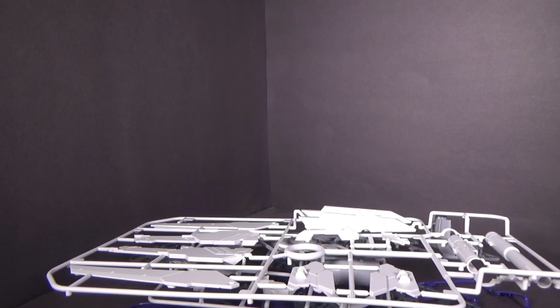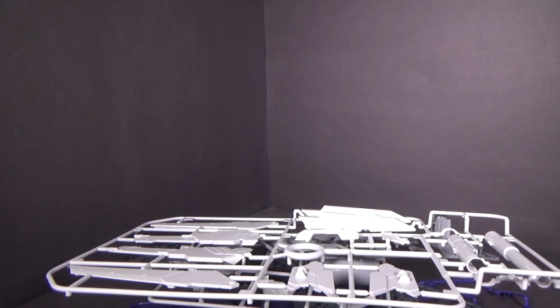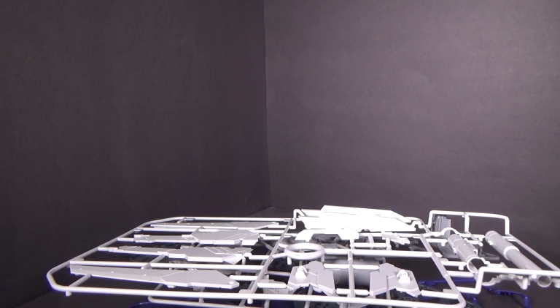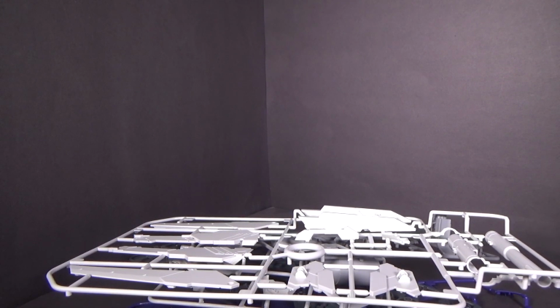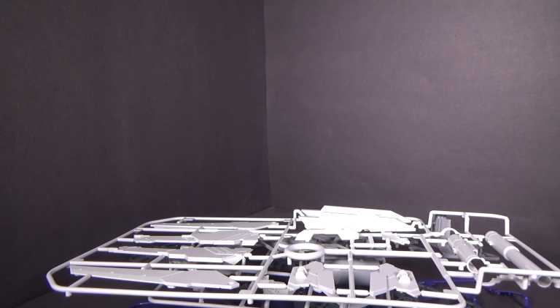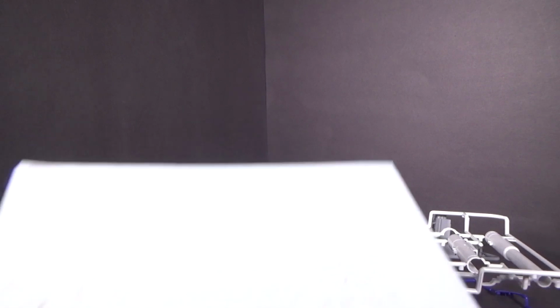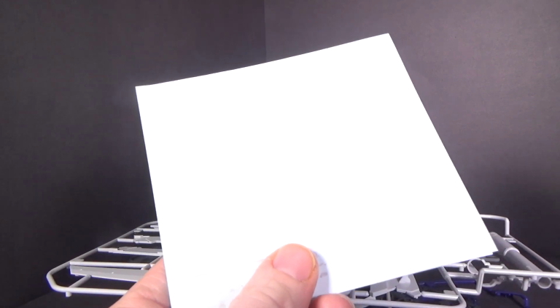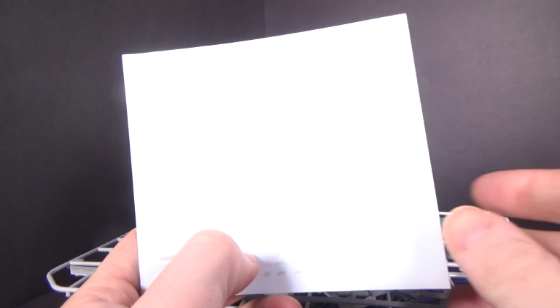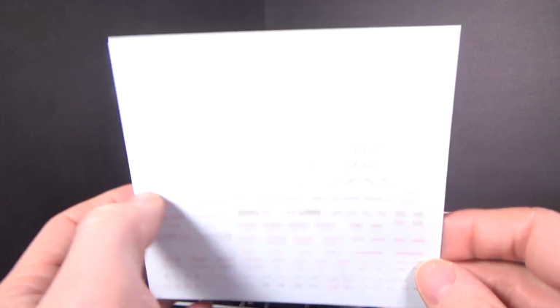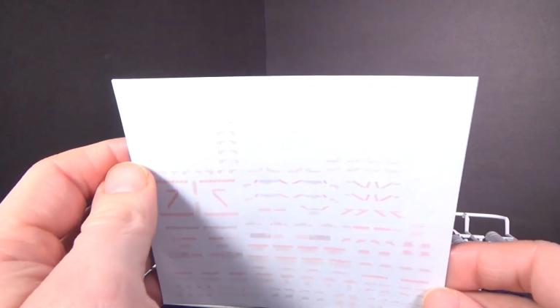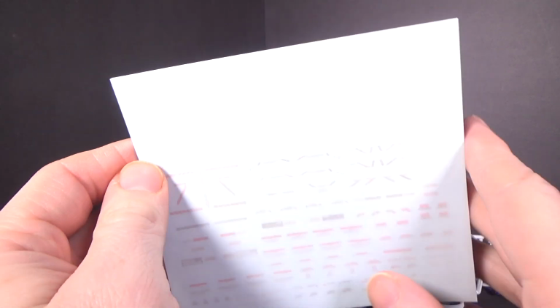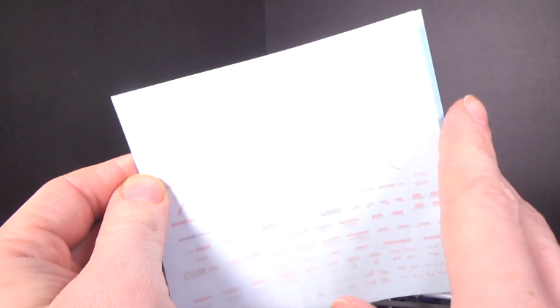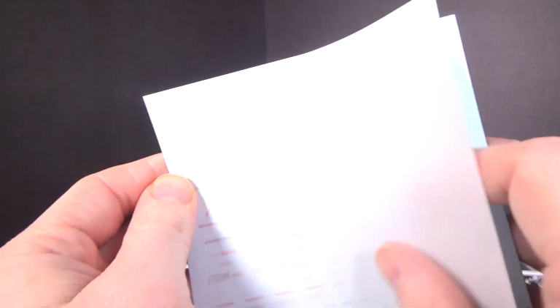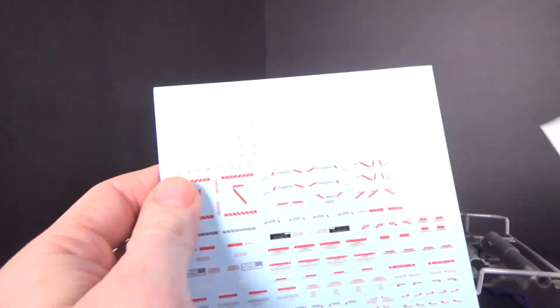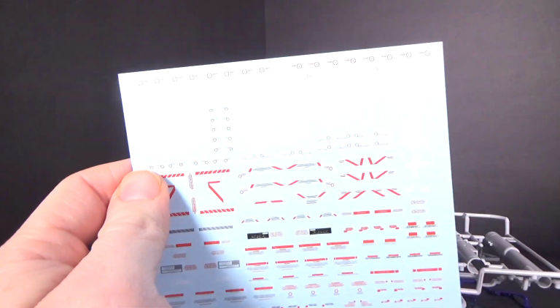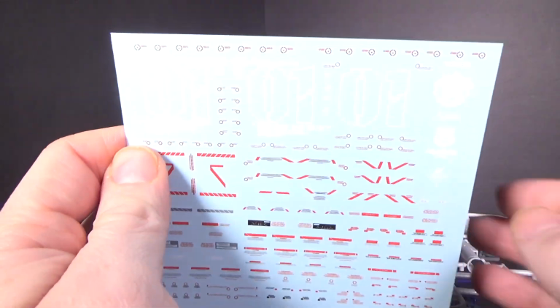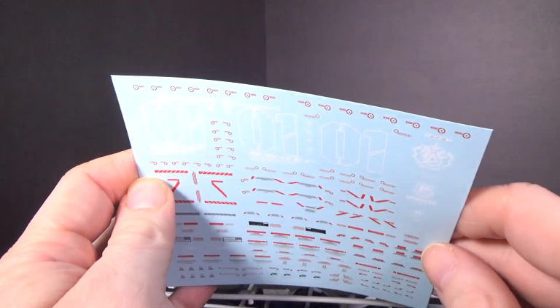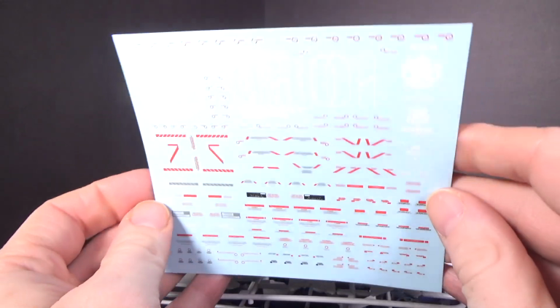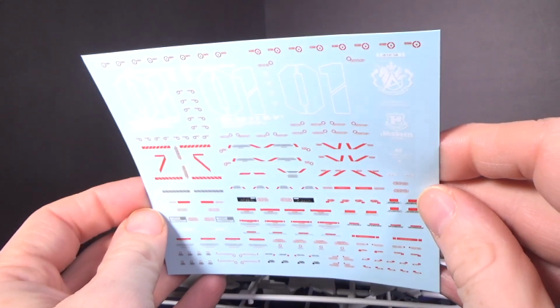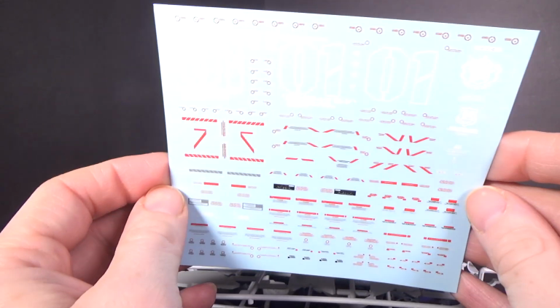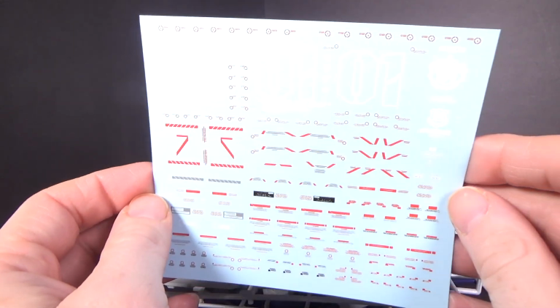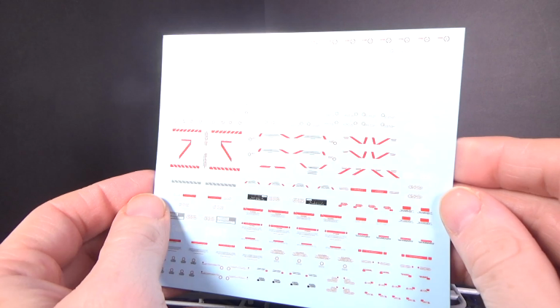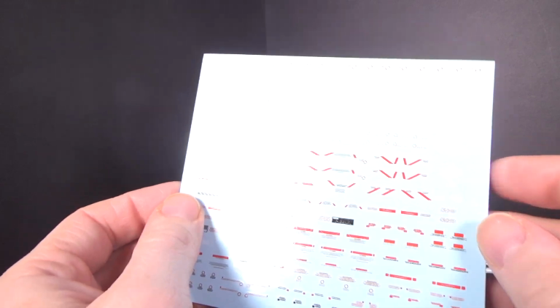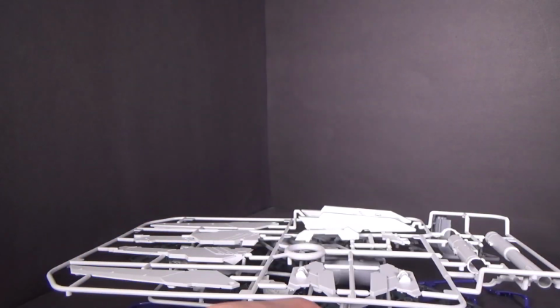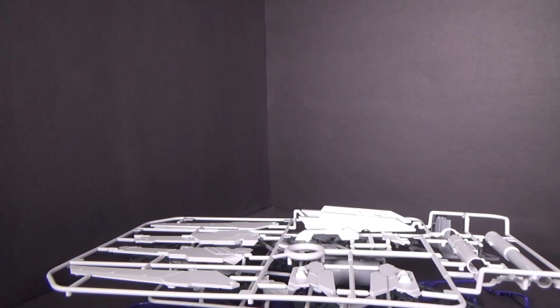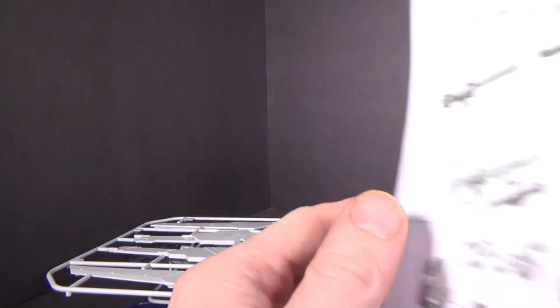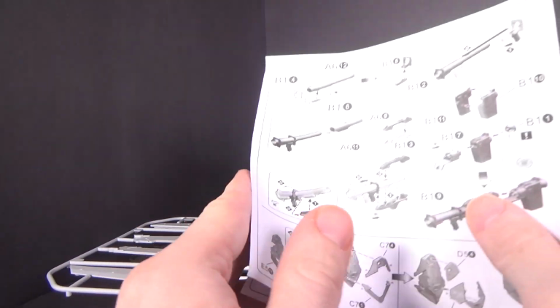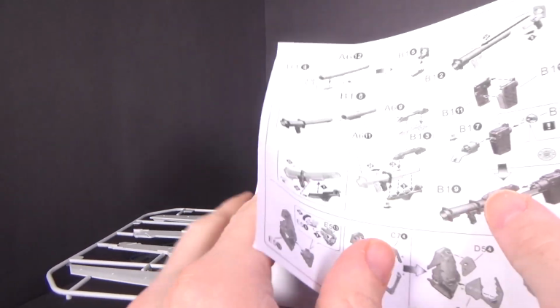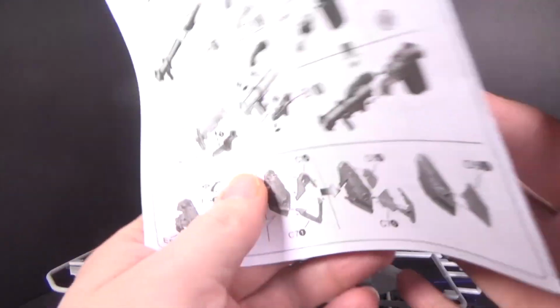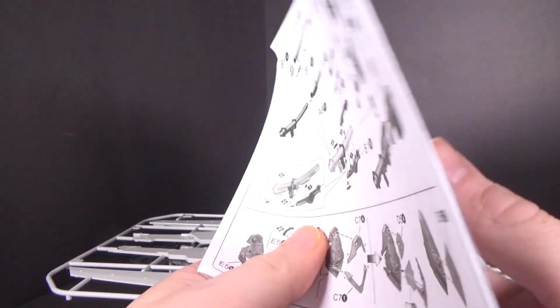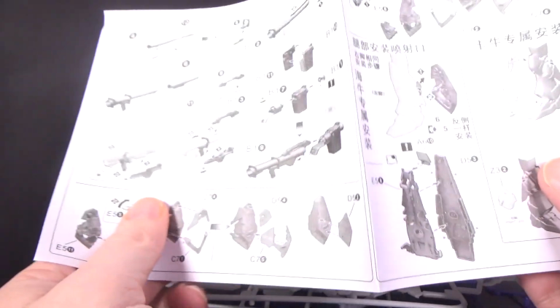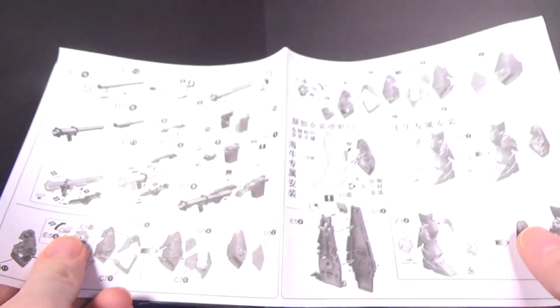And then we have — ooh — a waterslide sheet, that was pretty good. And then the instructions, very, very simple.